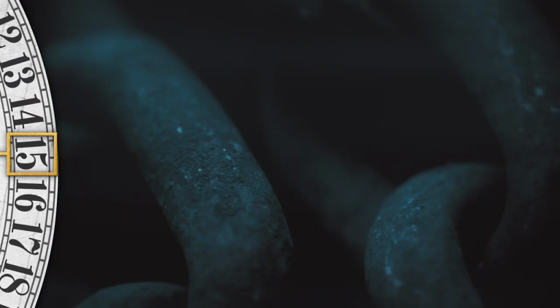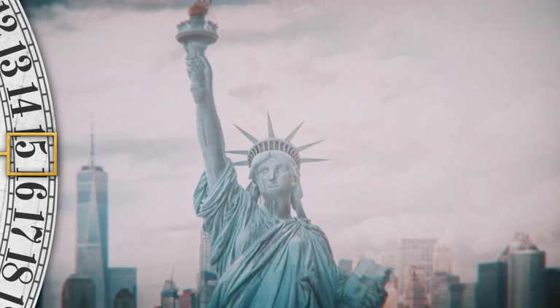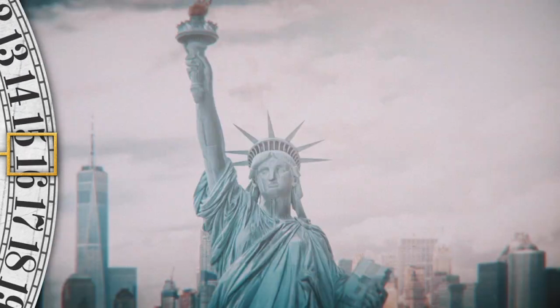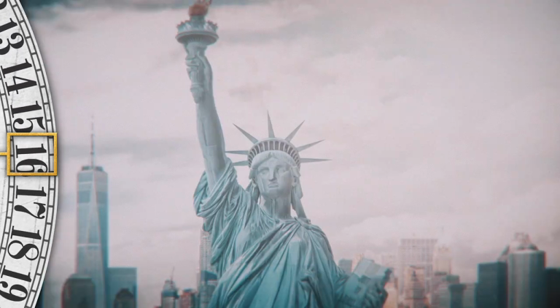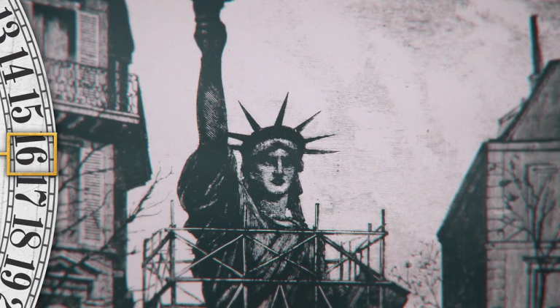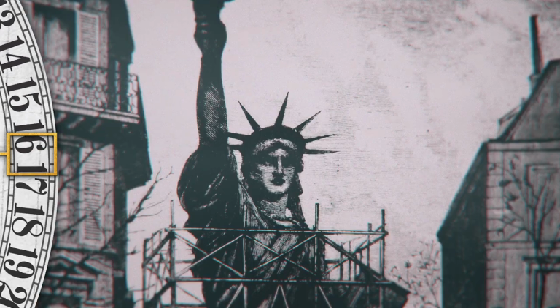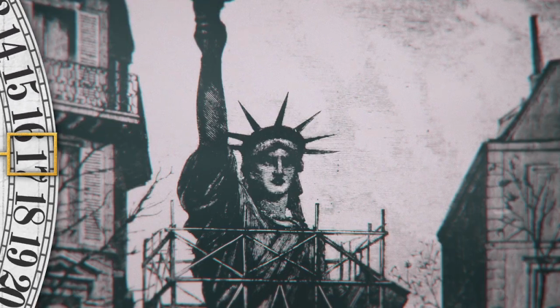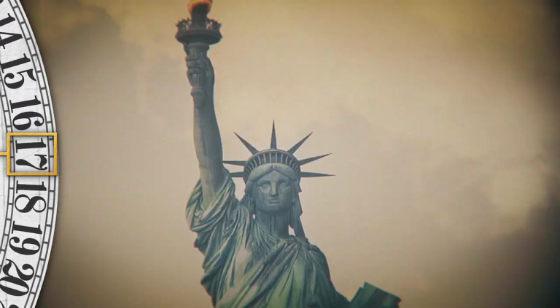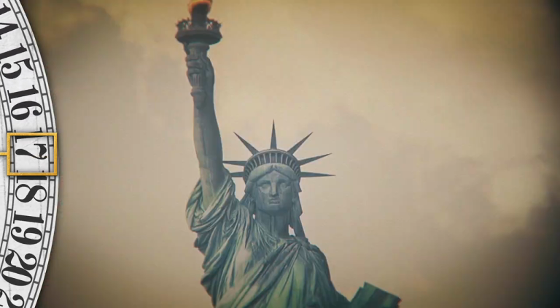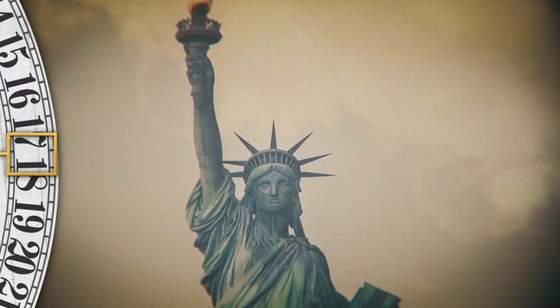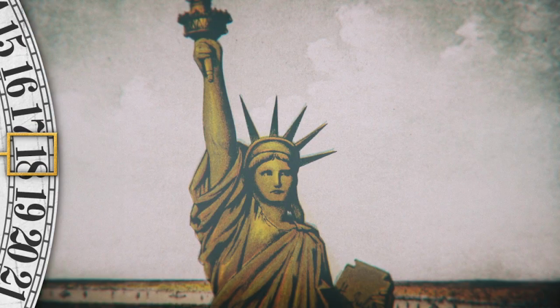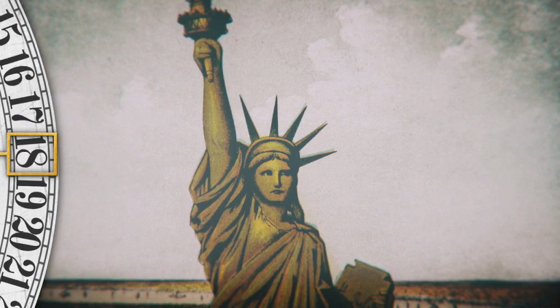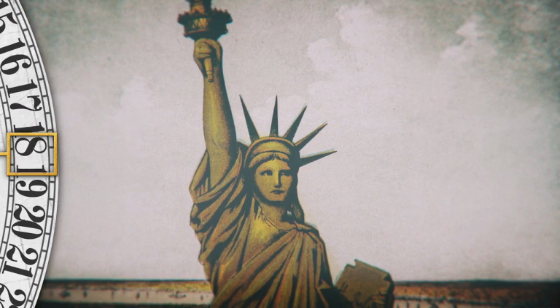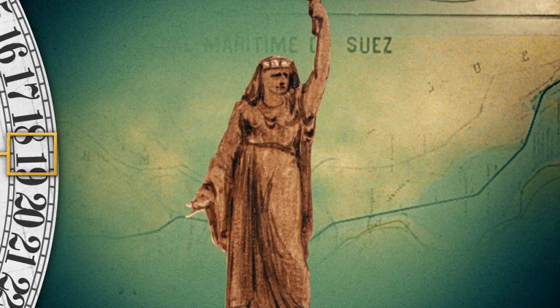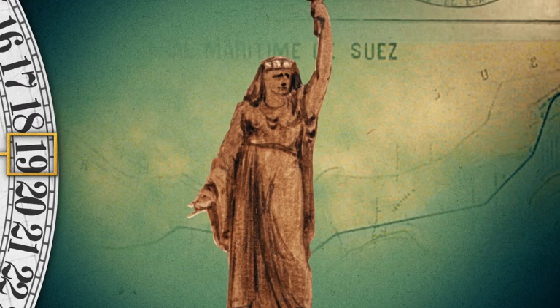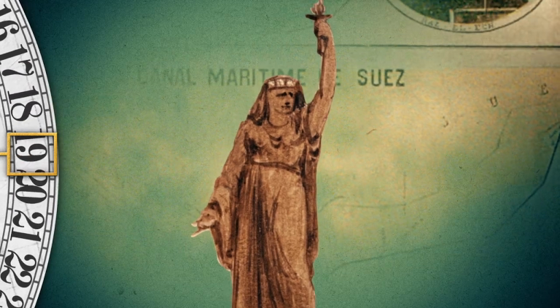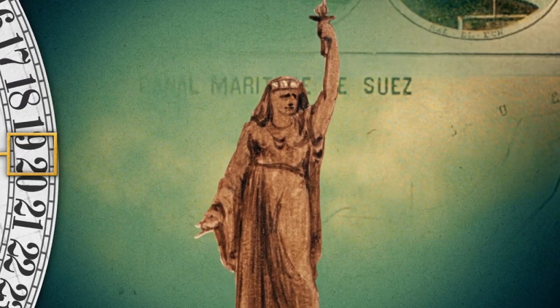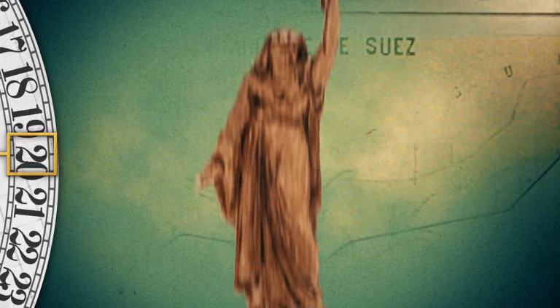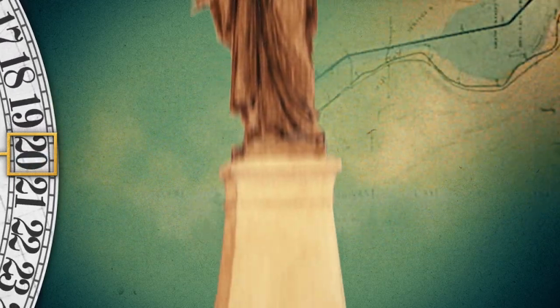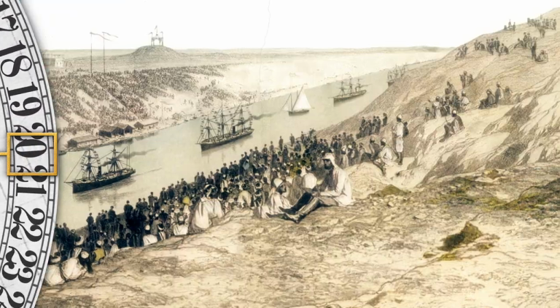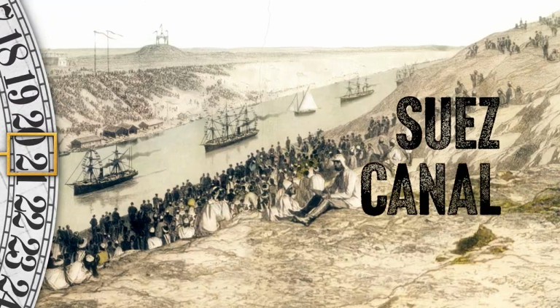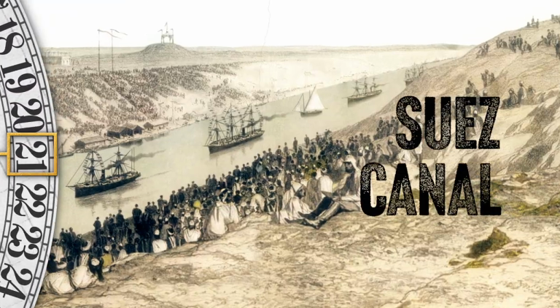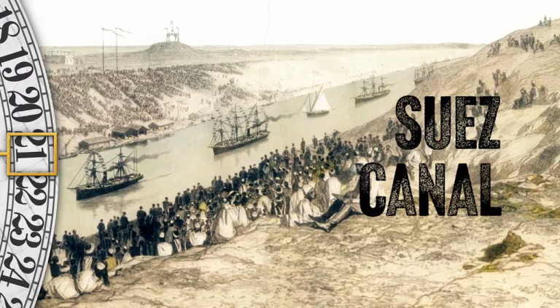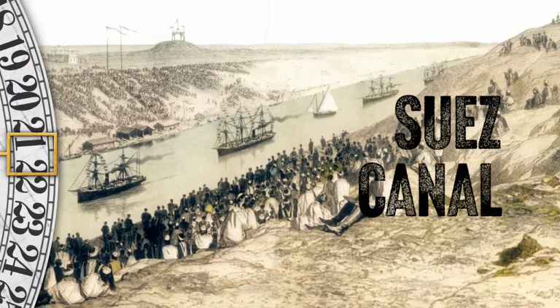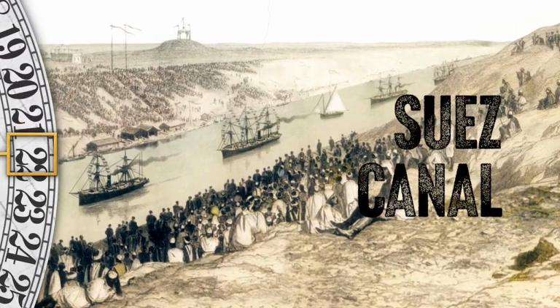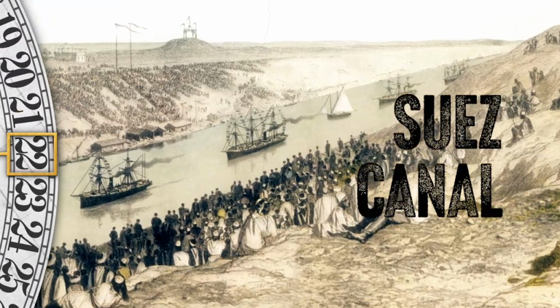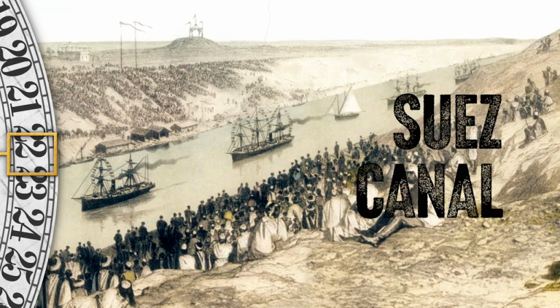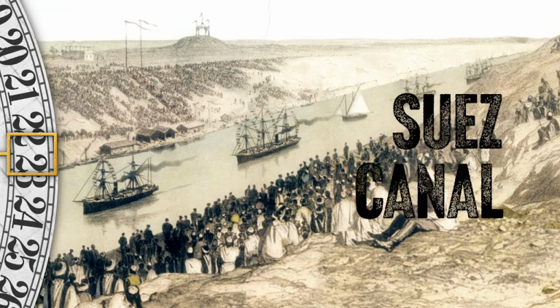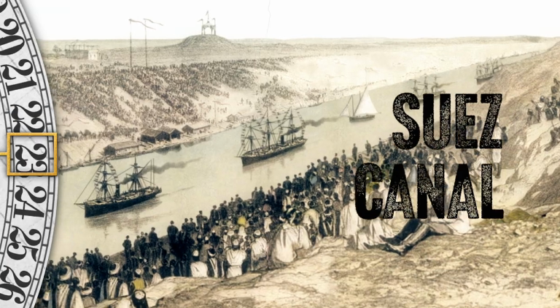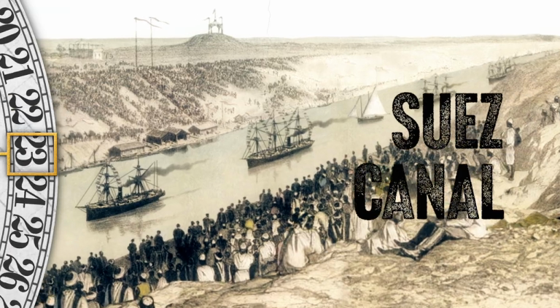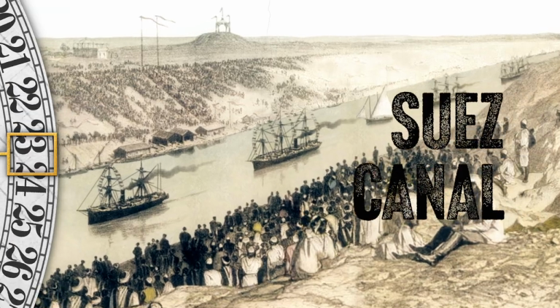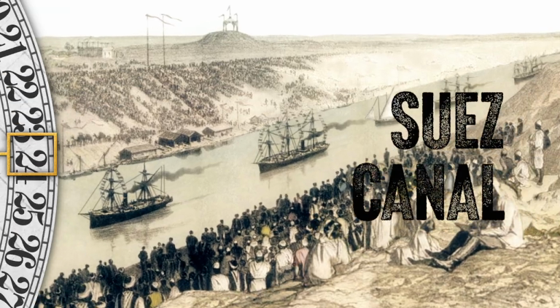Did you know that the Statue of Liberty was originally derived from a statue of a peasant woman intended for the head of the Suez Canal? That idea was ultimately rejected by Egypt.